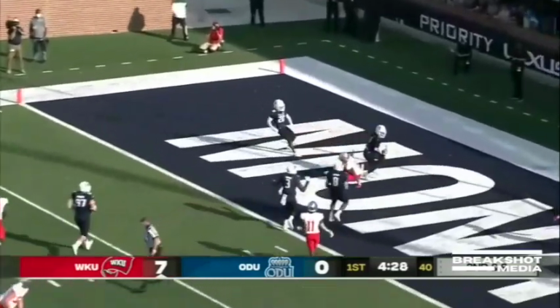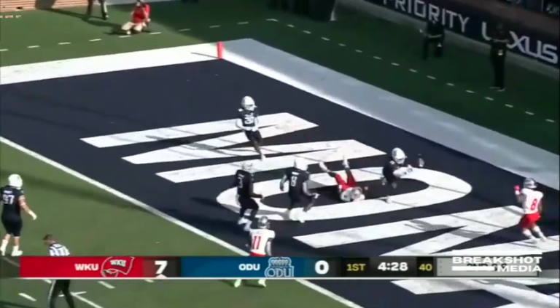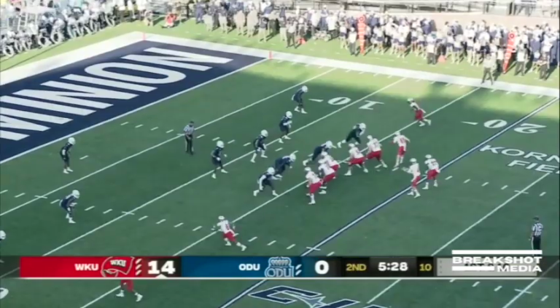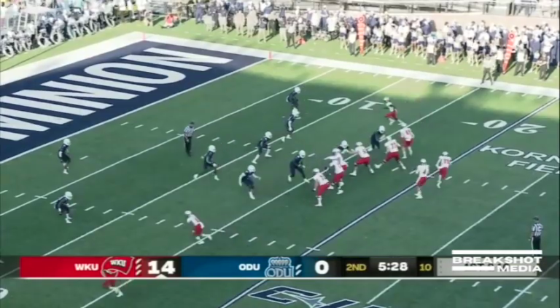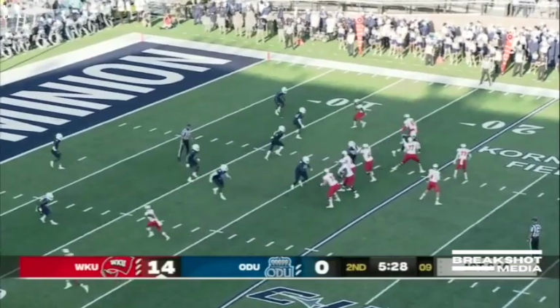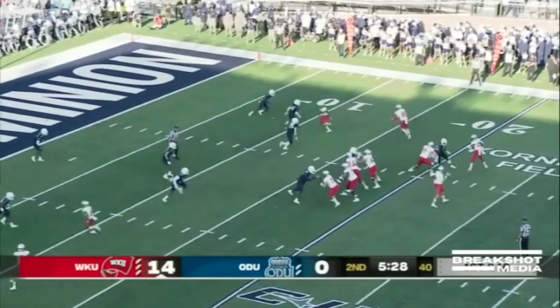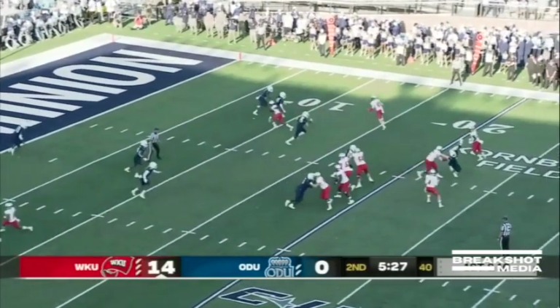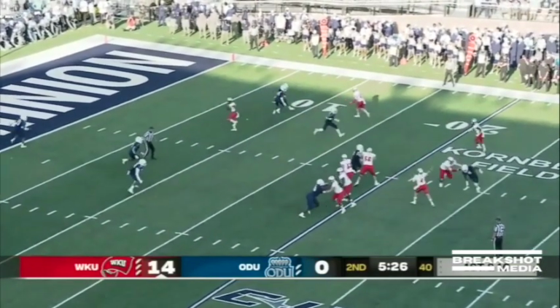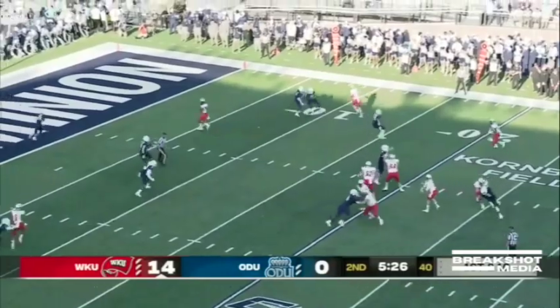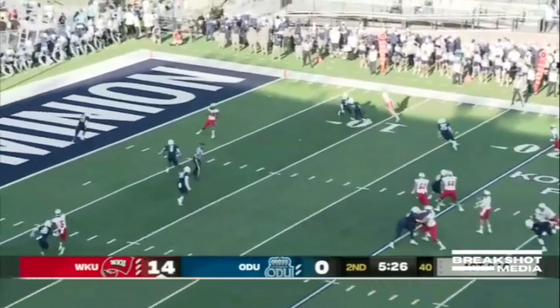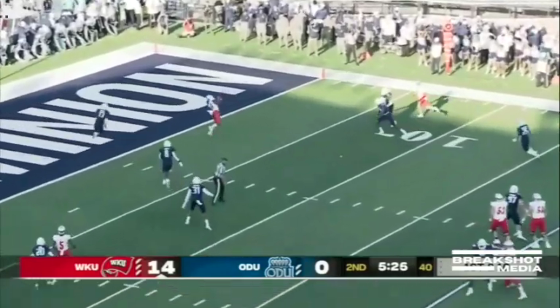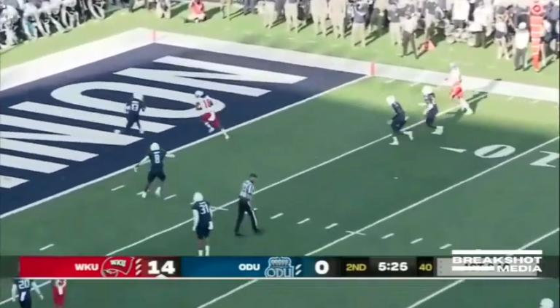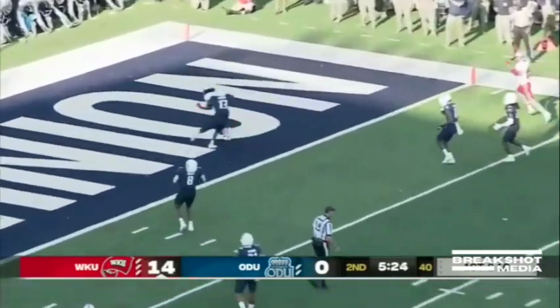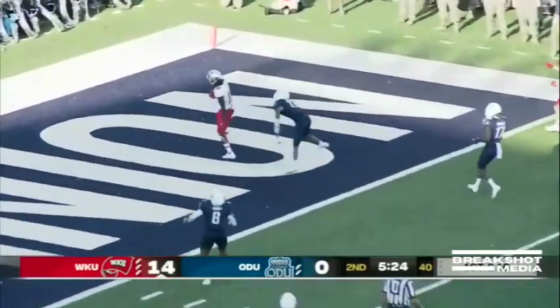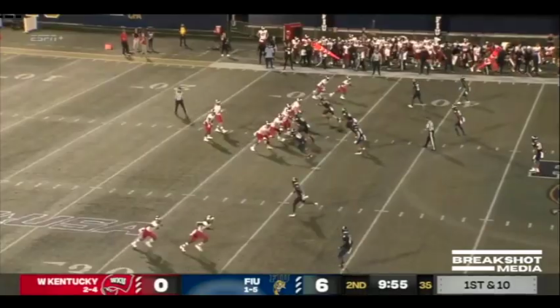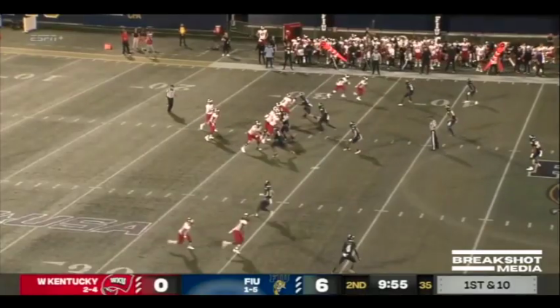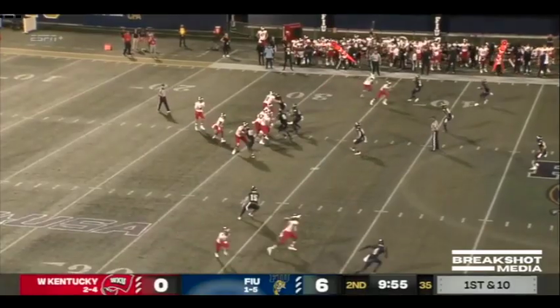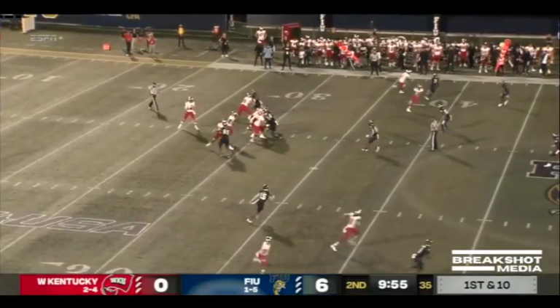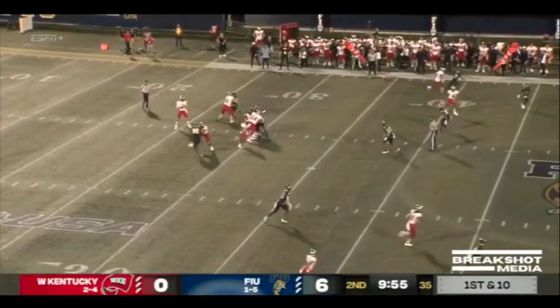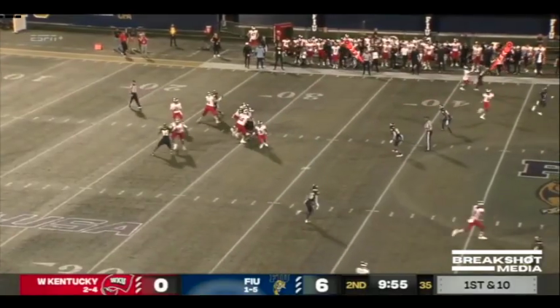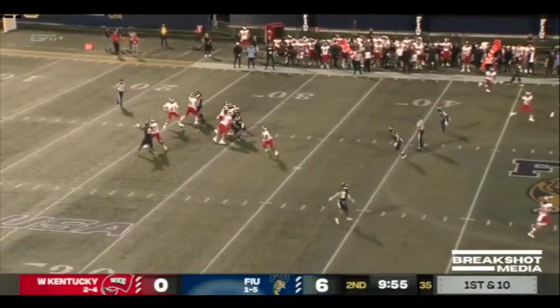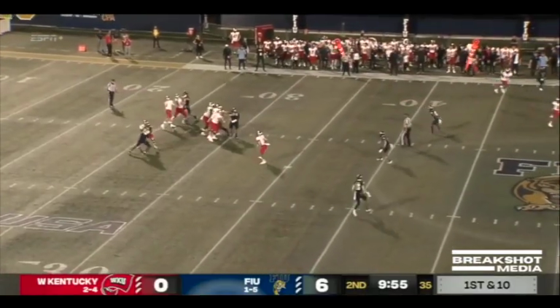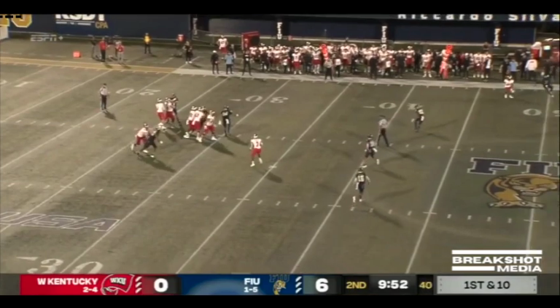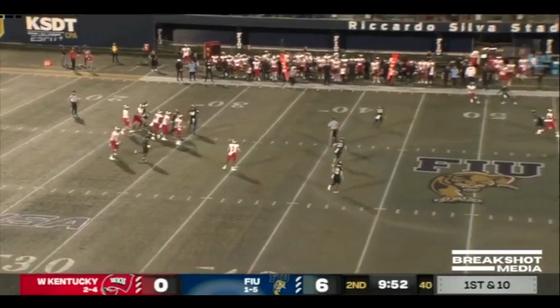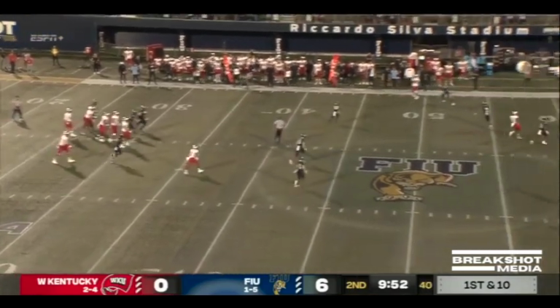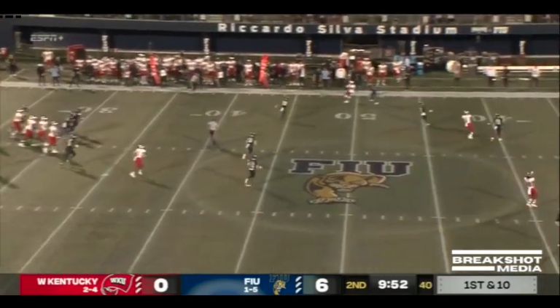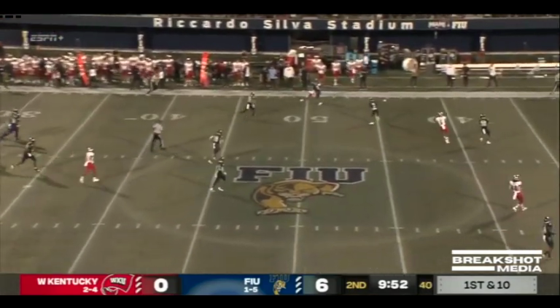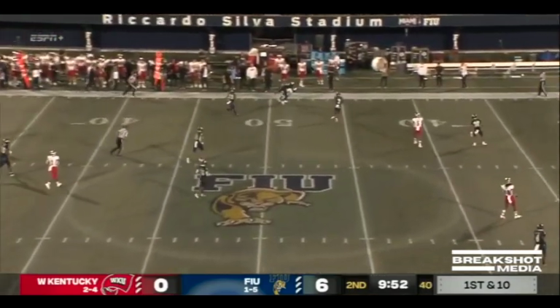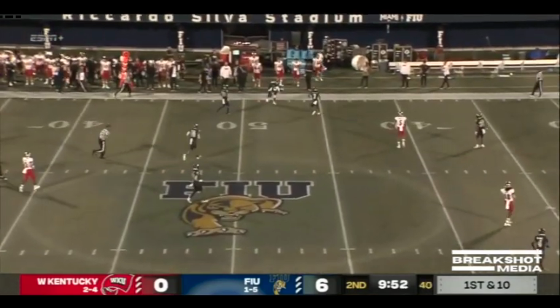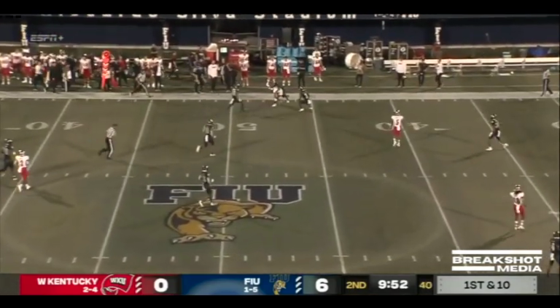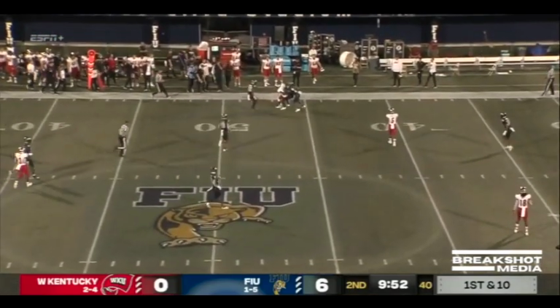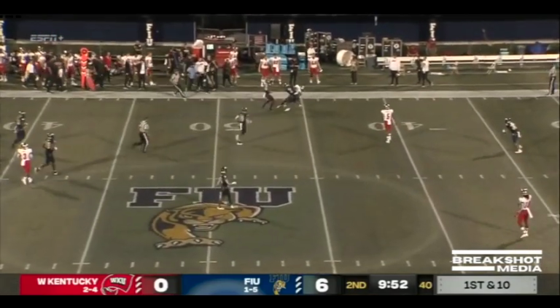Zappi over the middle — wide open. Now Zappi with plenty of time in that pocket, a terrific pocket, and he fires that across midfield.